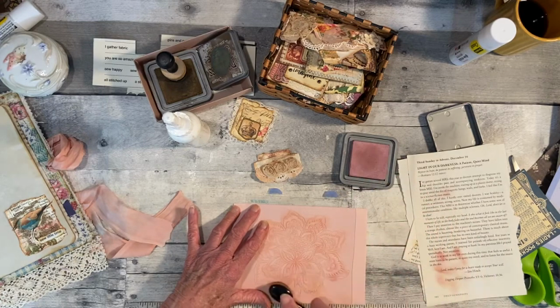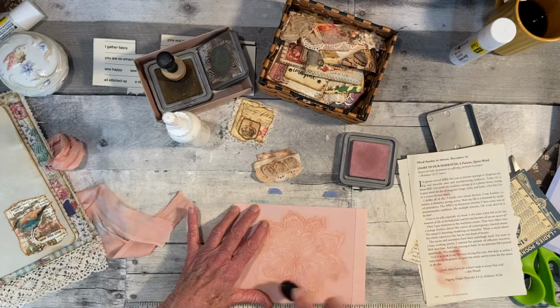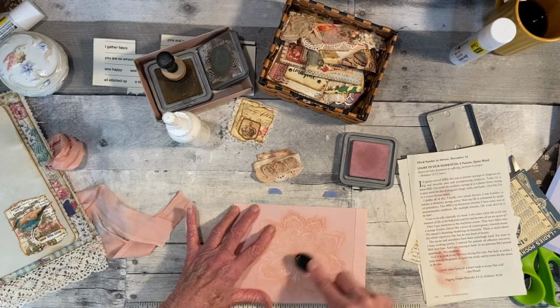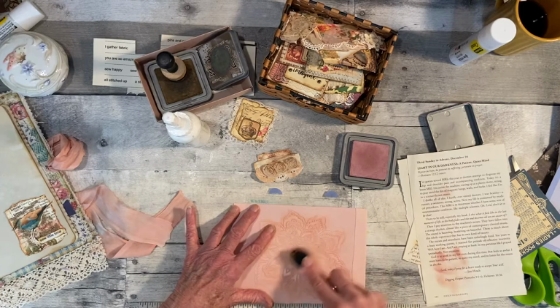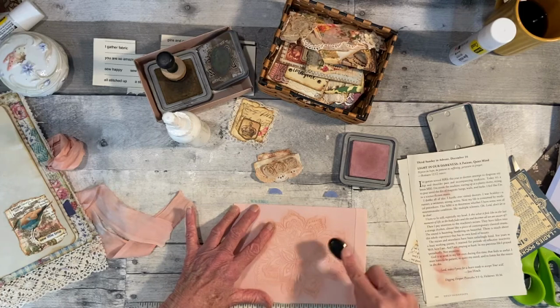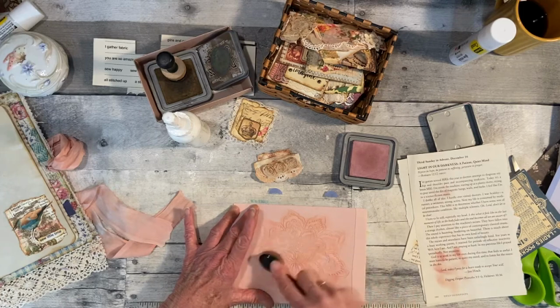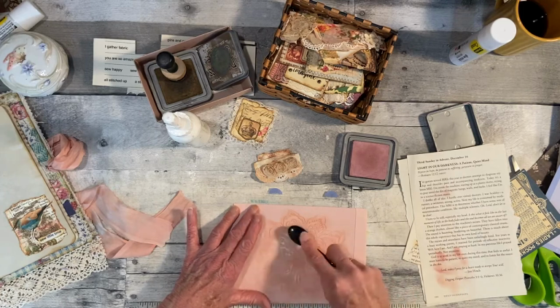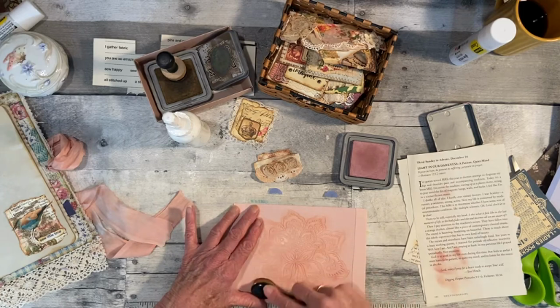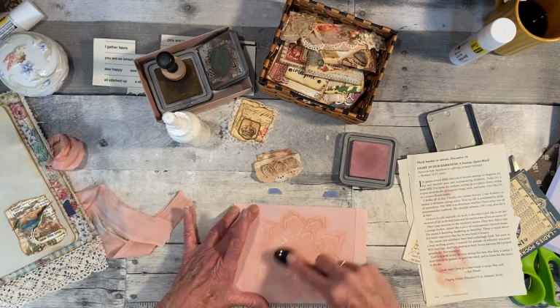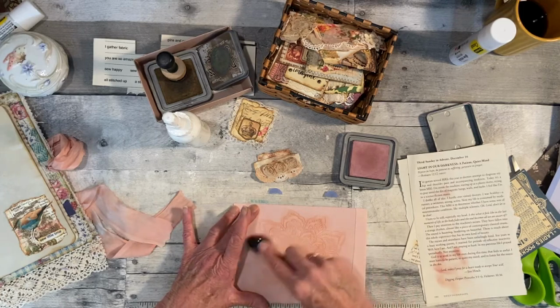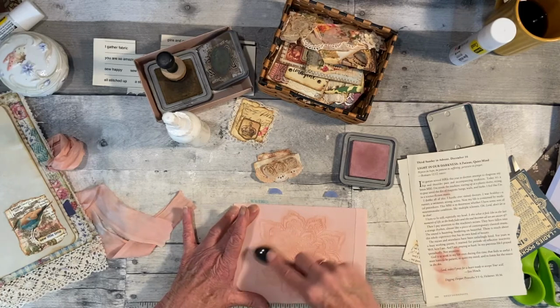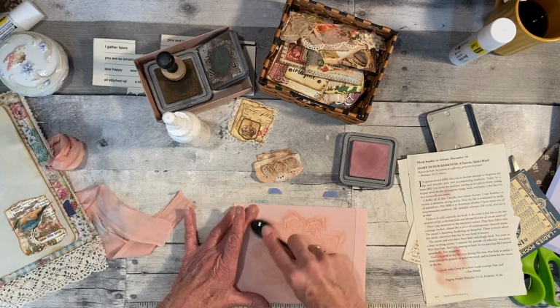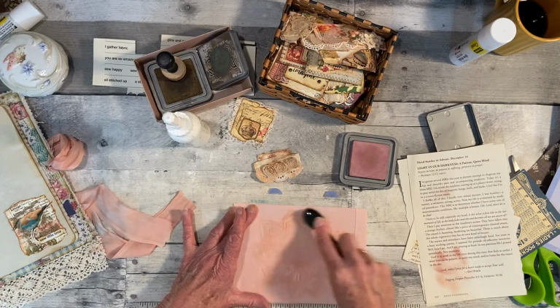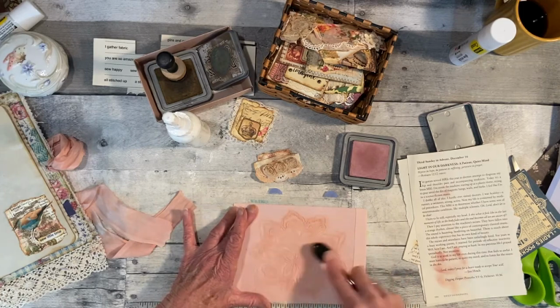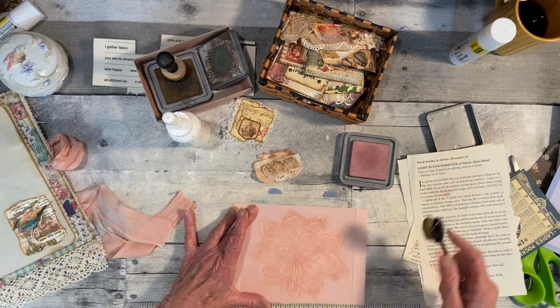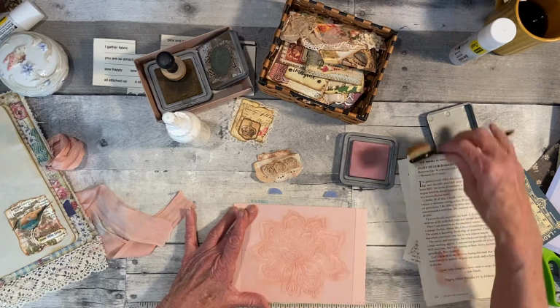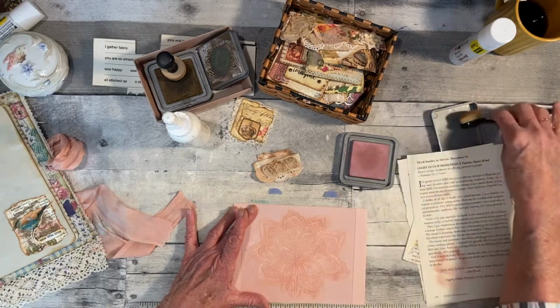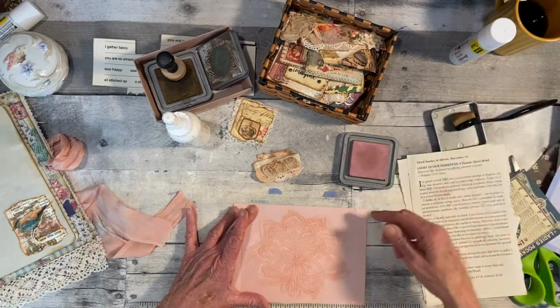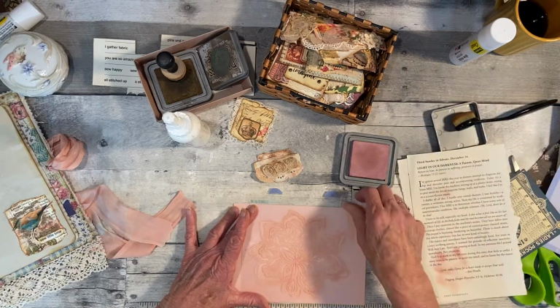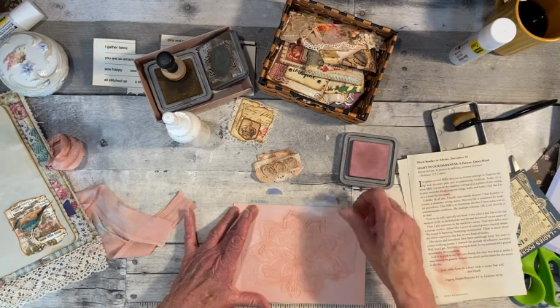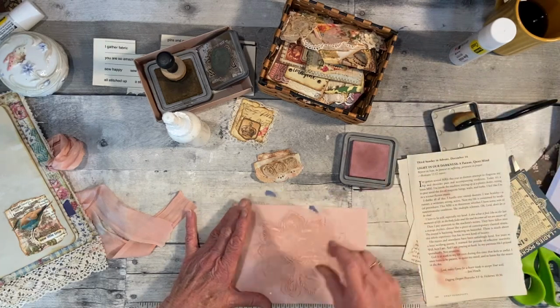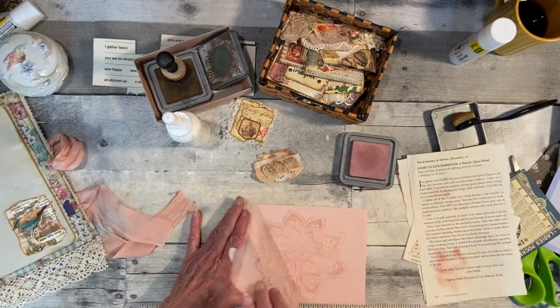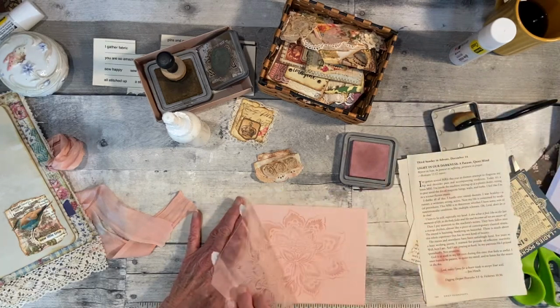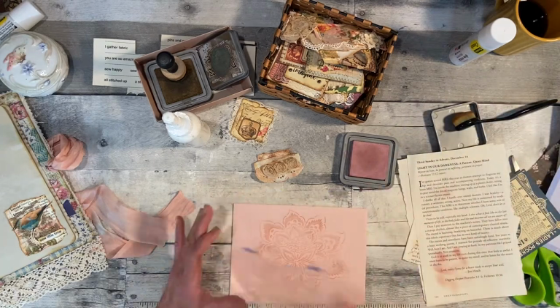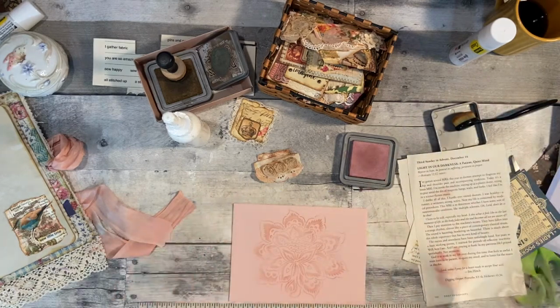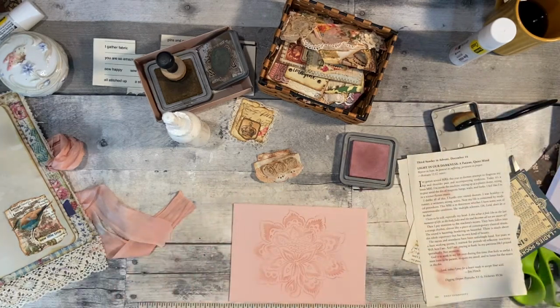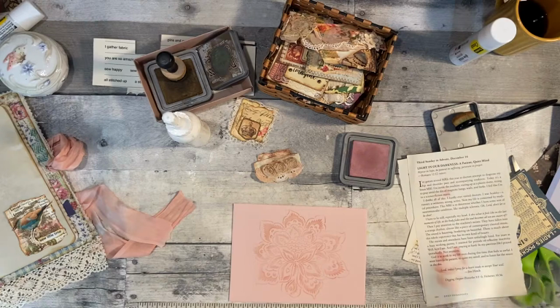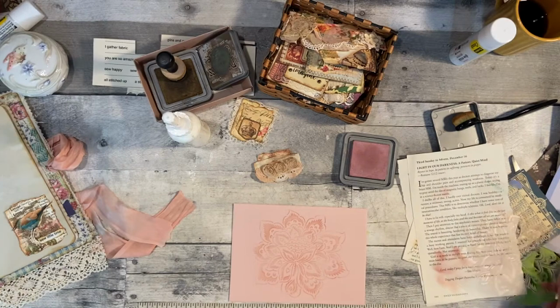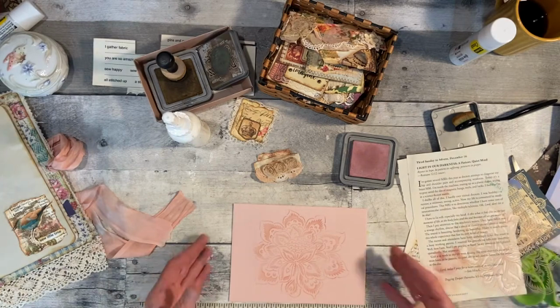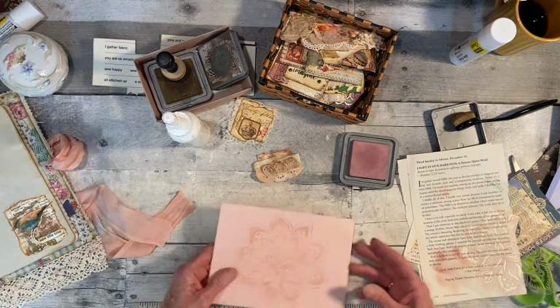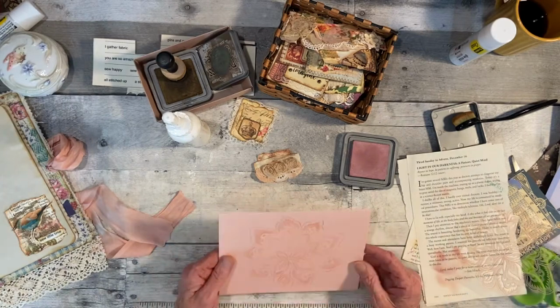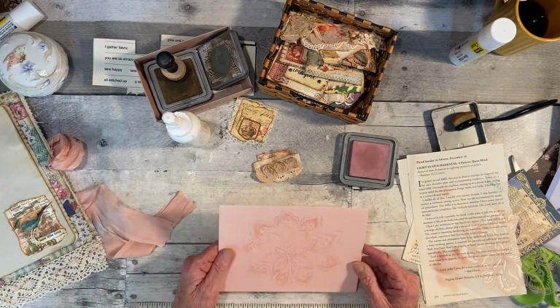You usually end up covering most of the page with journal cards or tags or pockets. Yeah, that's pretty cool.